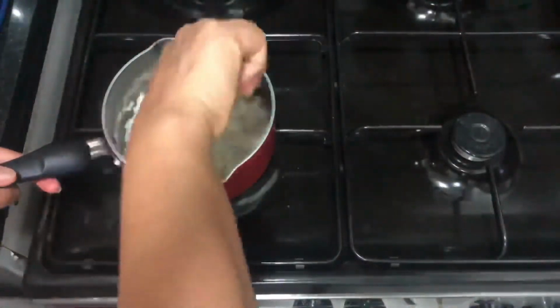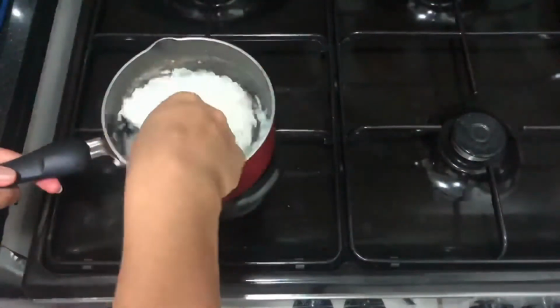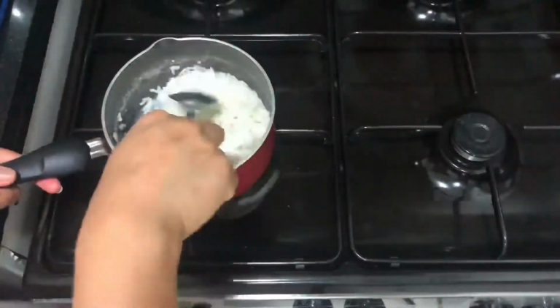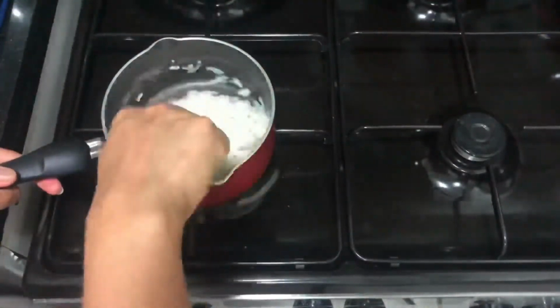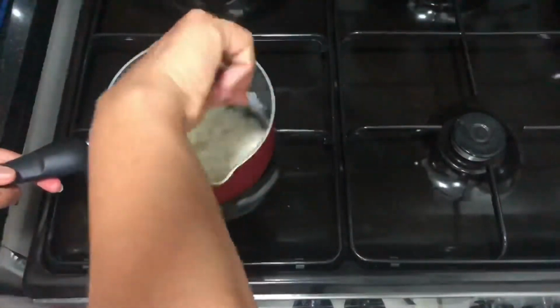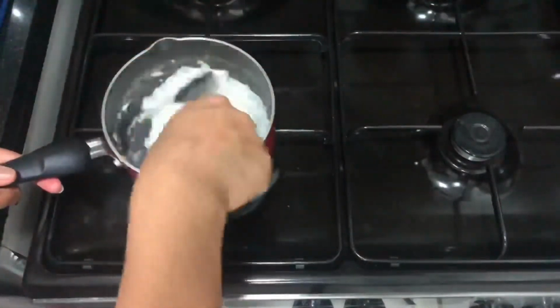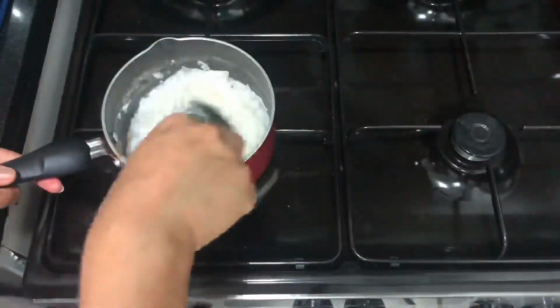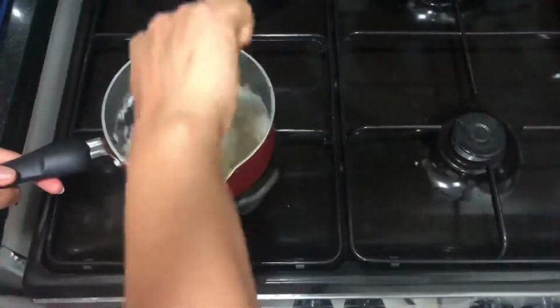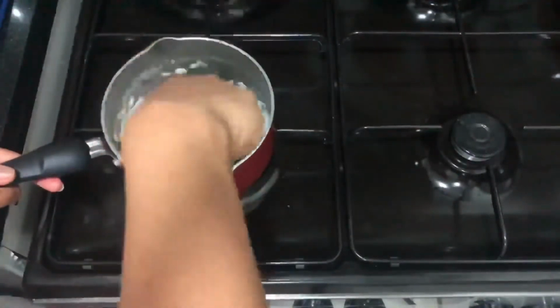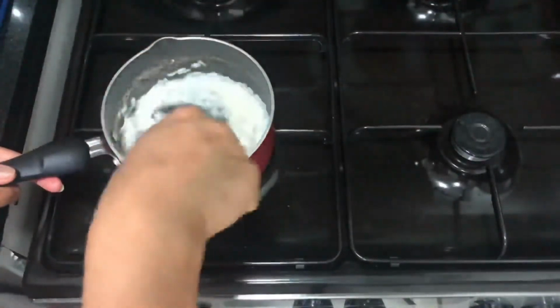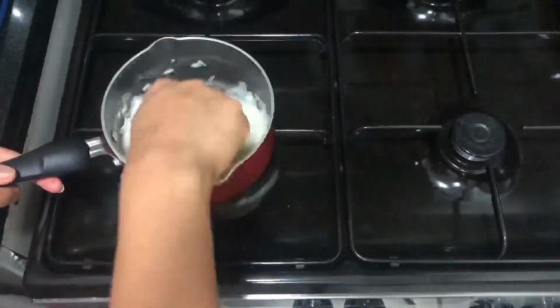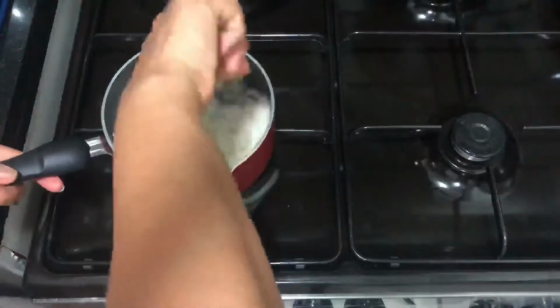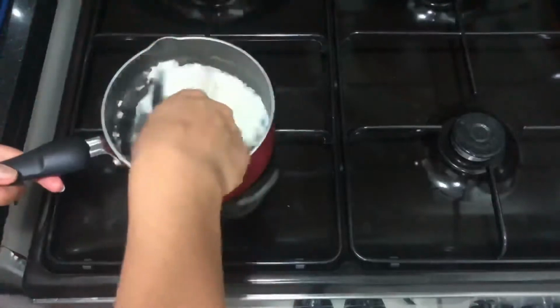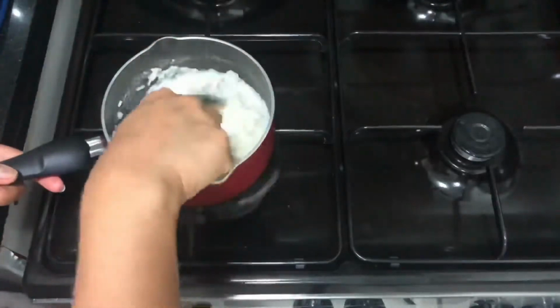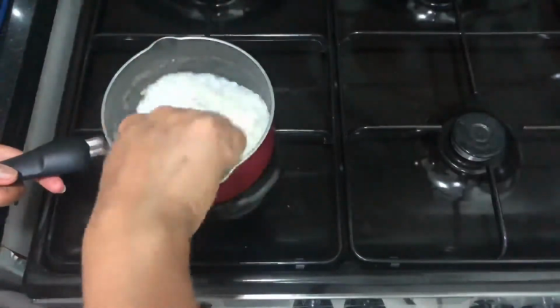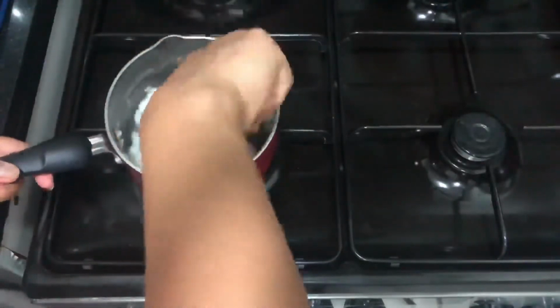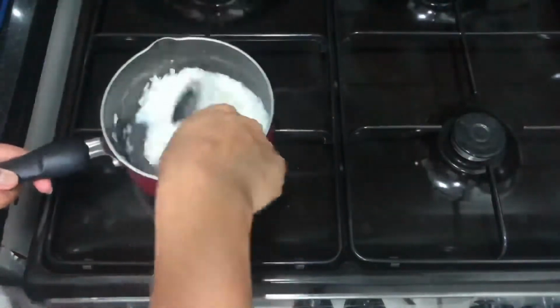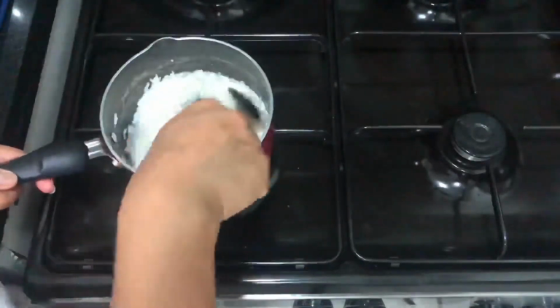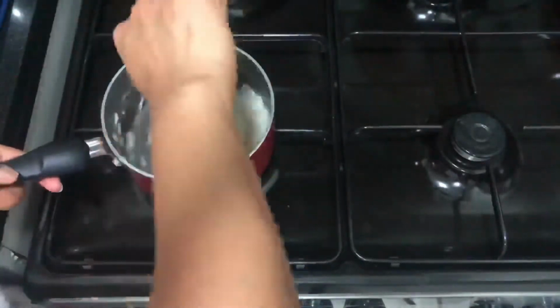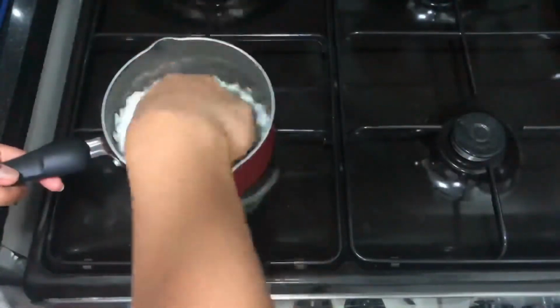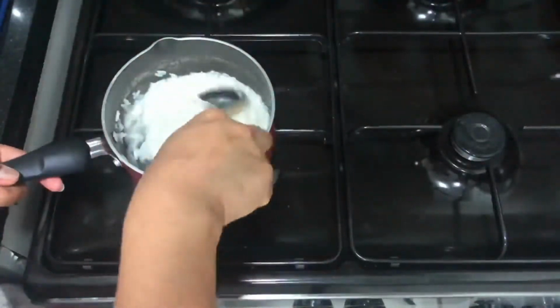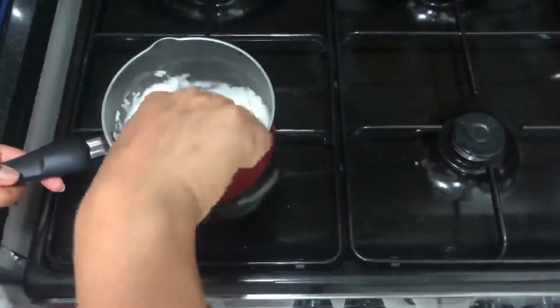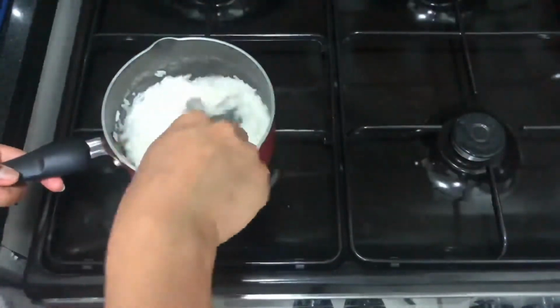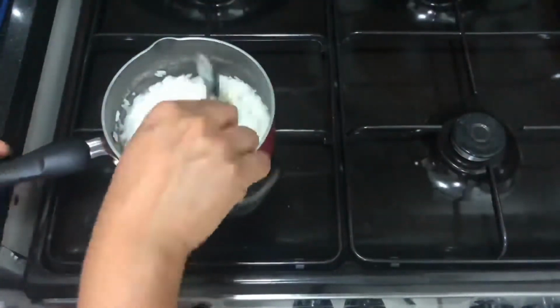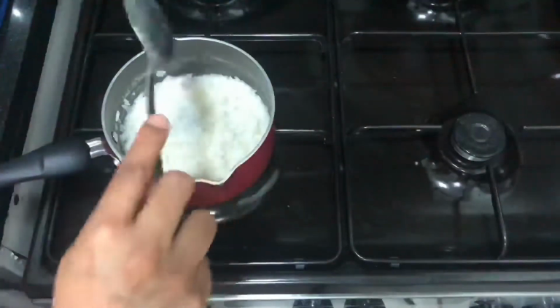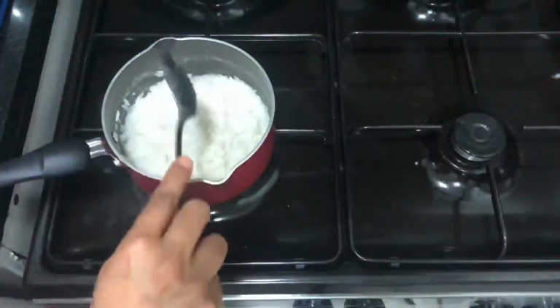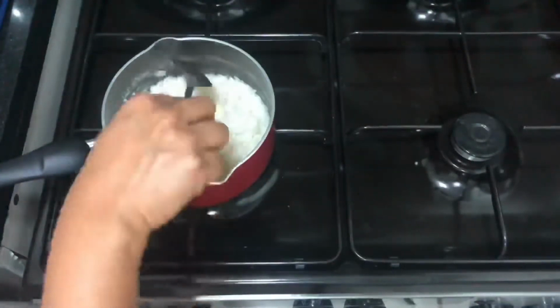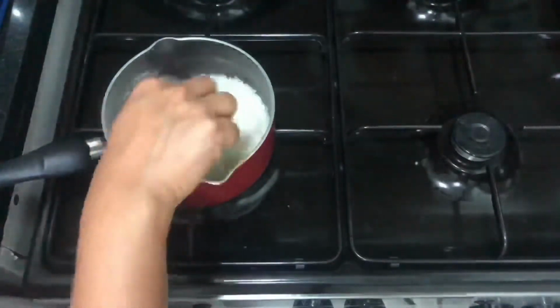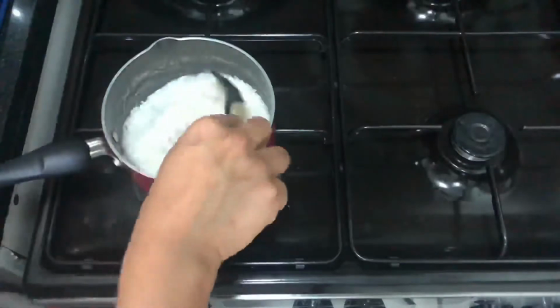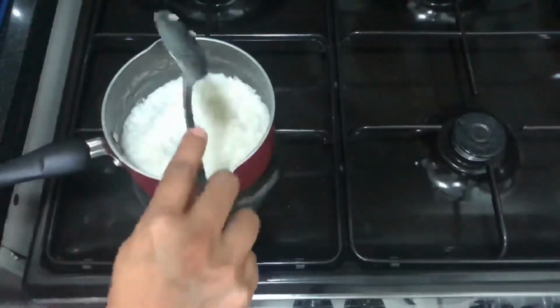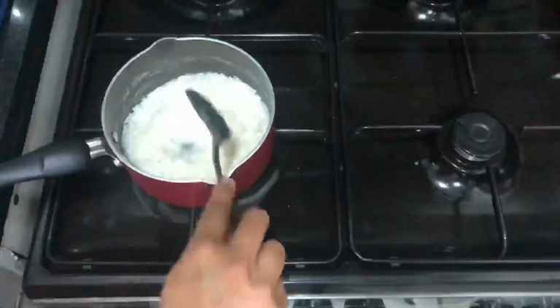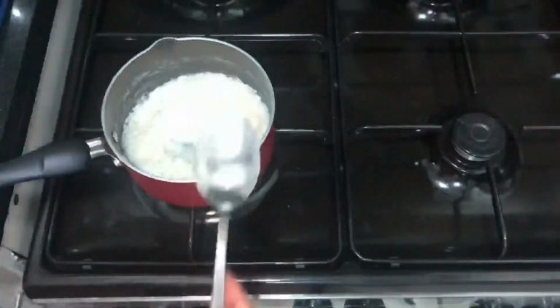This is very similar to the milk rice that we make in Sri Lanka. The only difference is that we add sugar and we use it as a dessert.